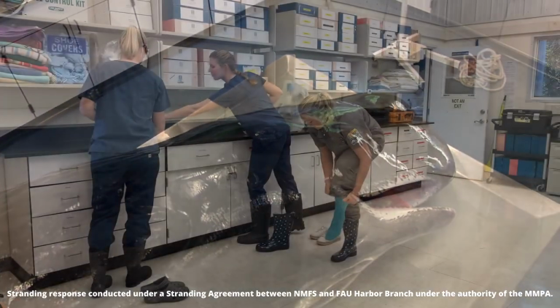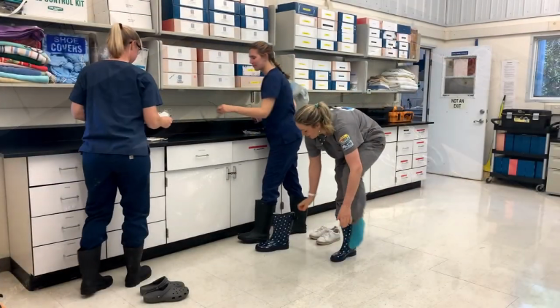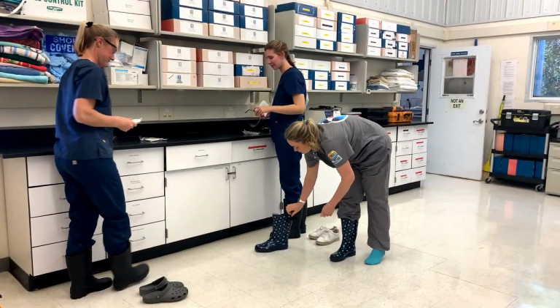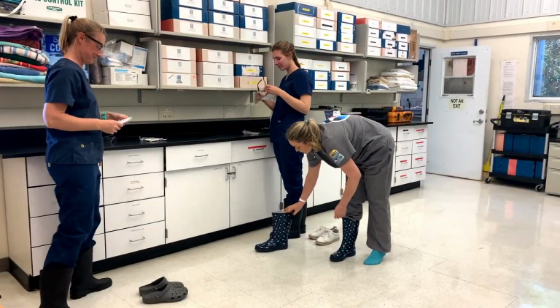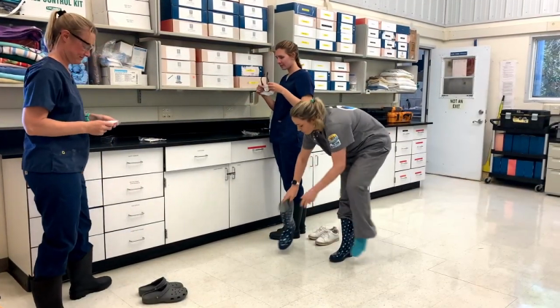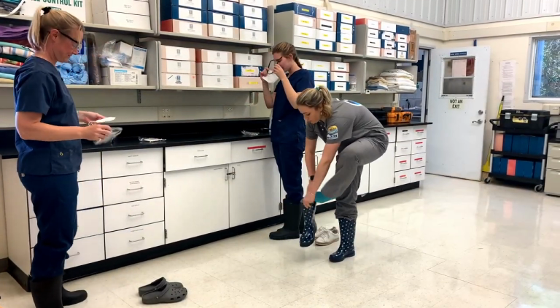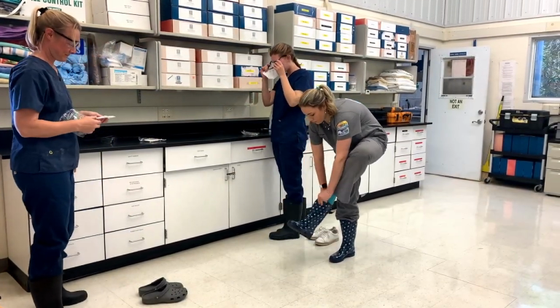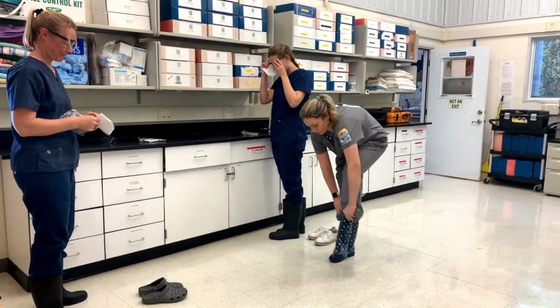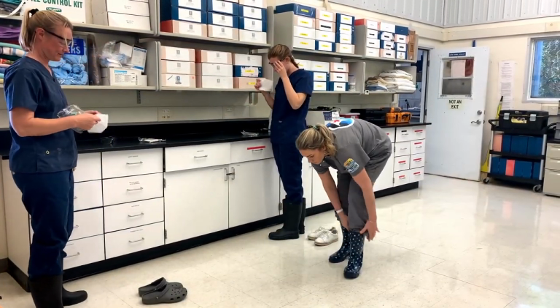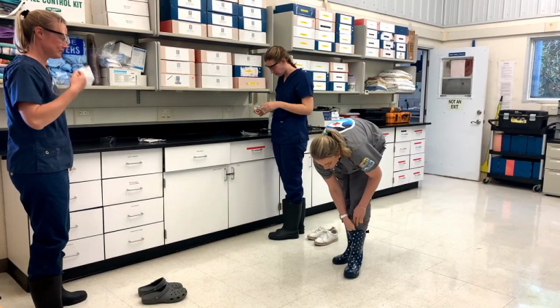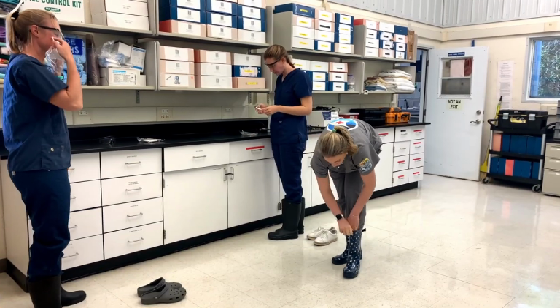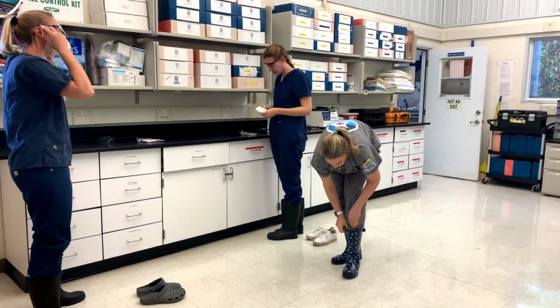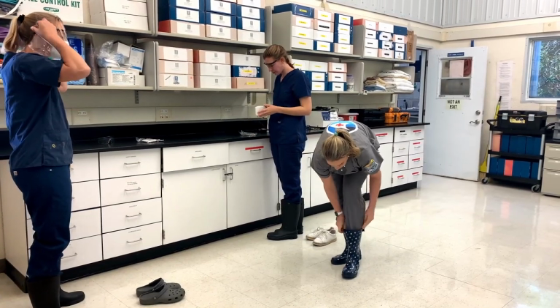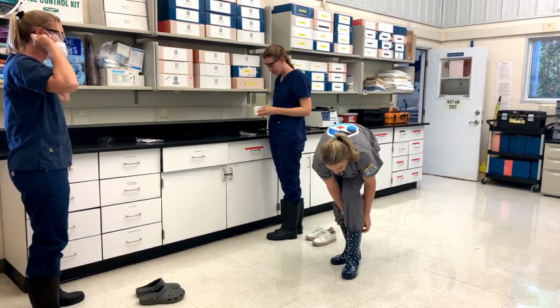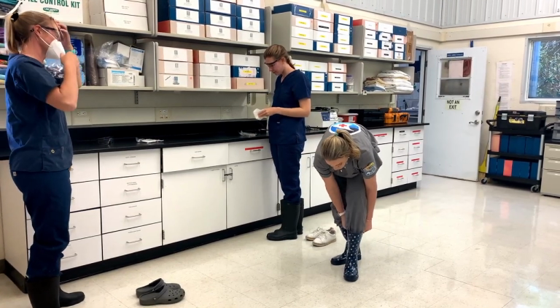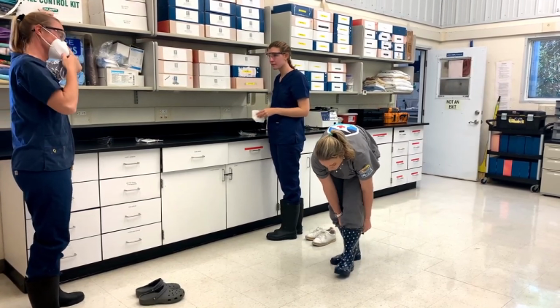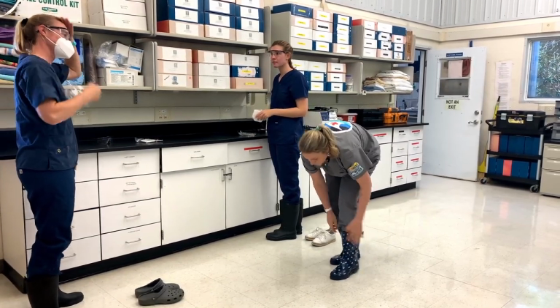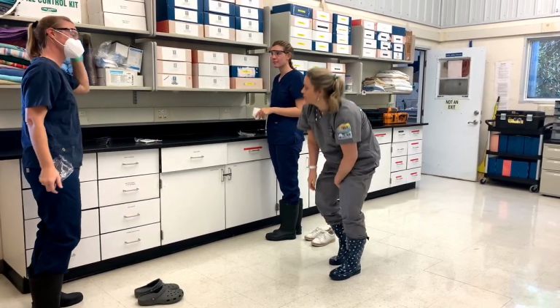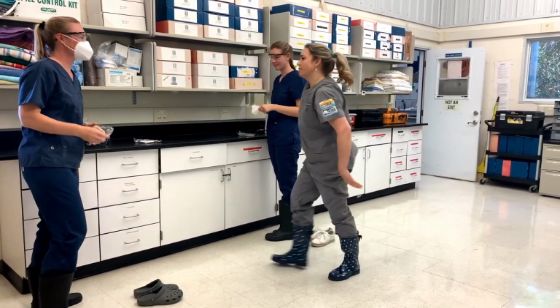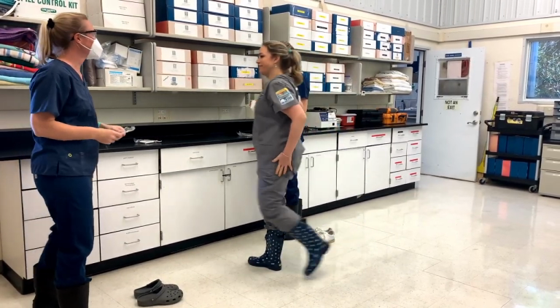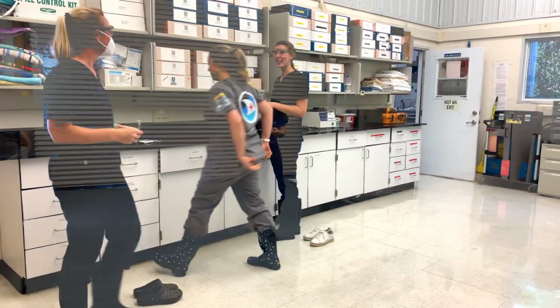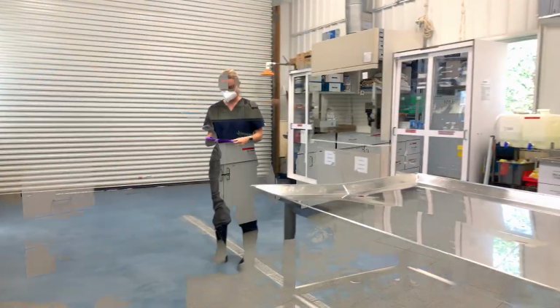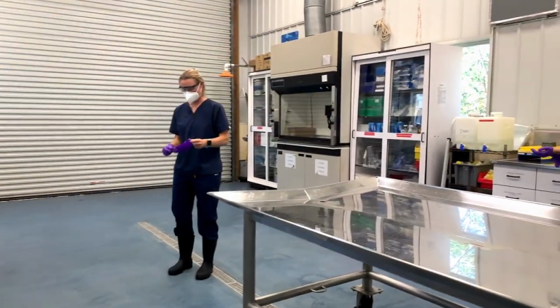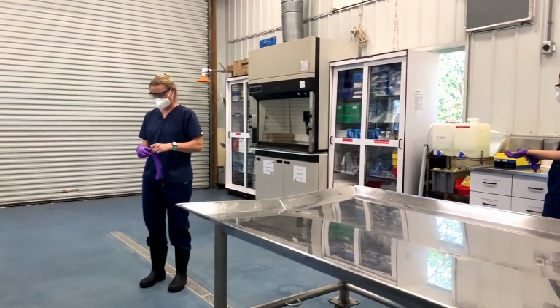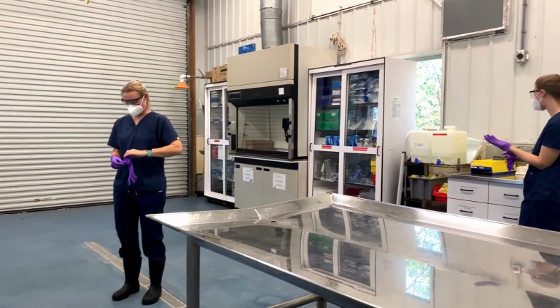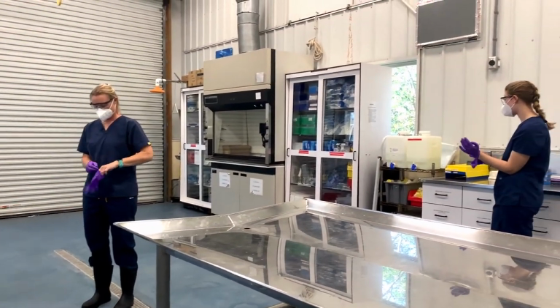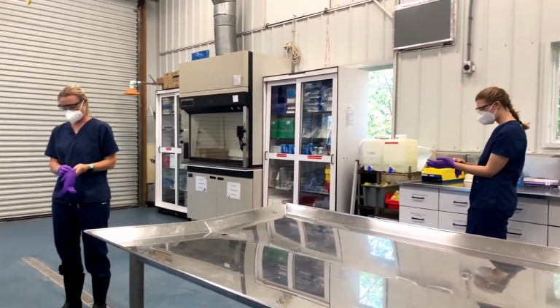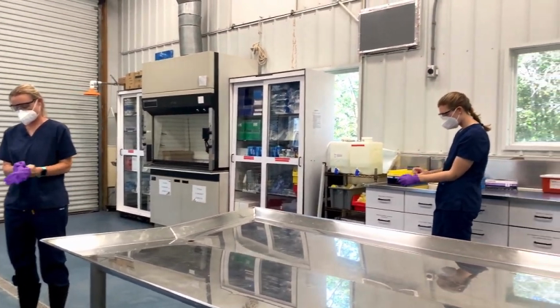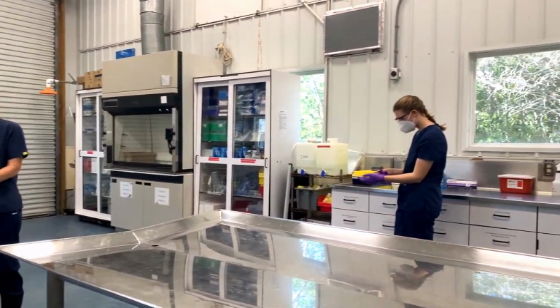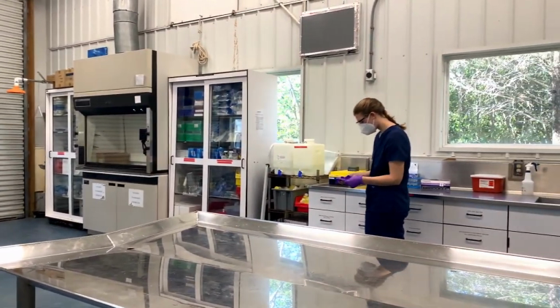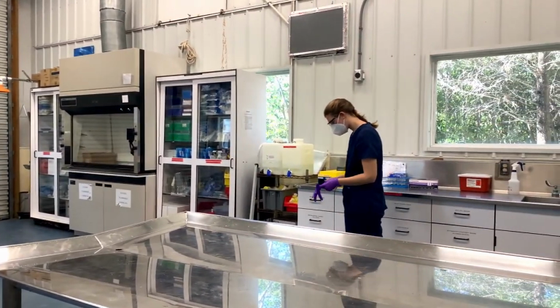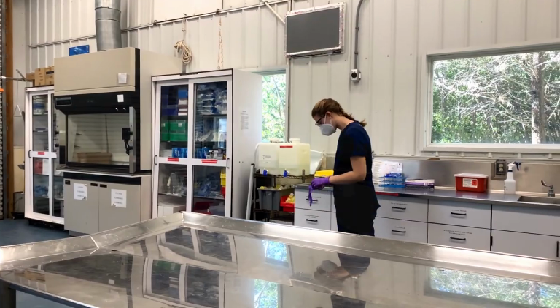Once our team receives the call that the ambulance is on its way with an animal, they need to prepare for its arrival. Prior to setting up the lab, they don their scrubs, boots, protective glasses, masks, and gloves. Once they're dressed, they're ready to set up the lab.